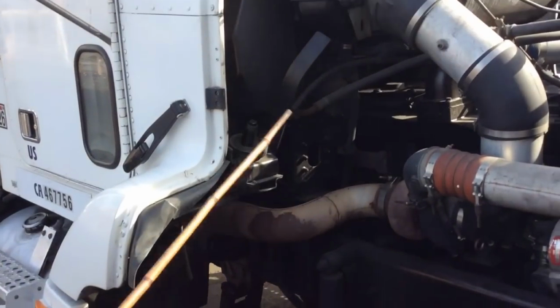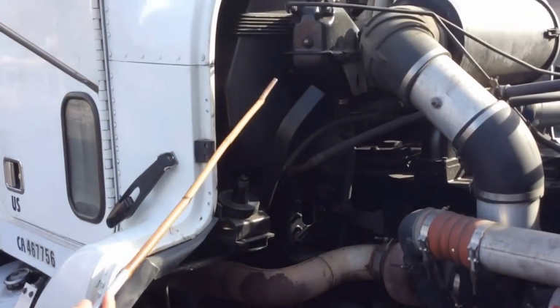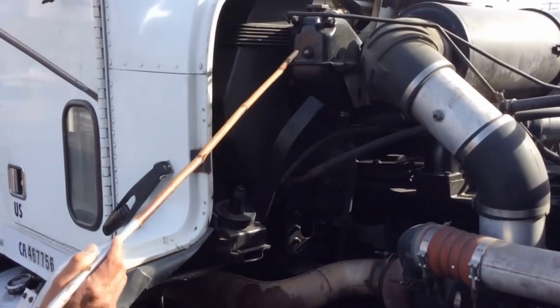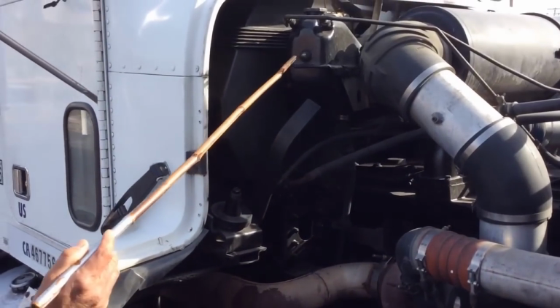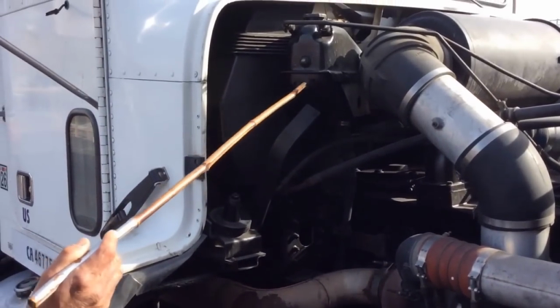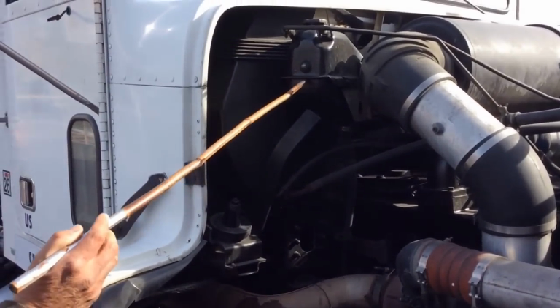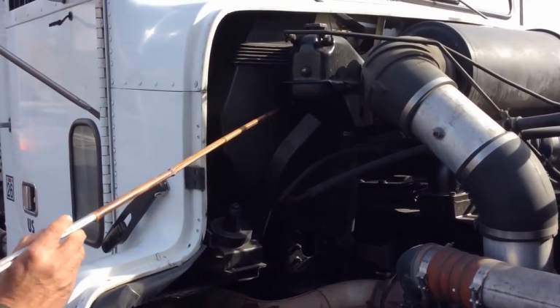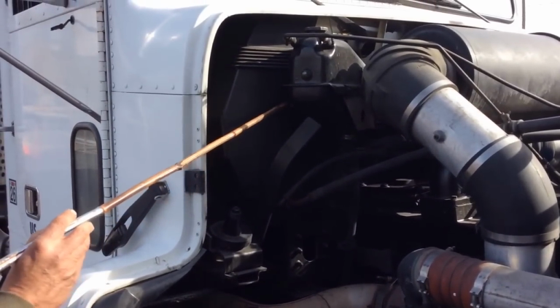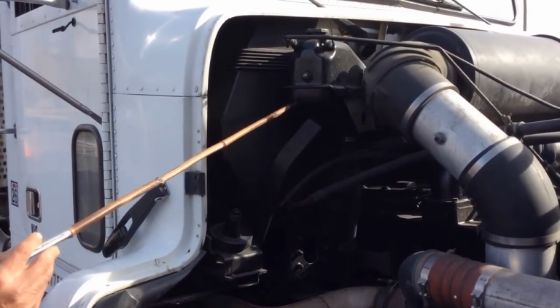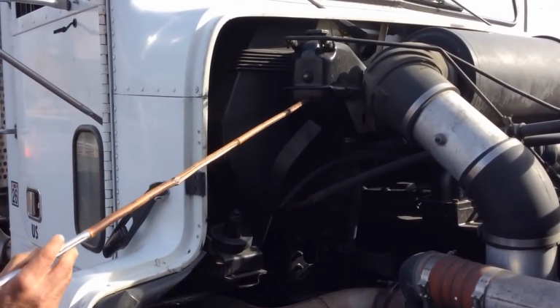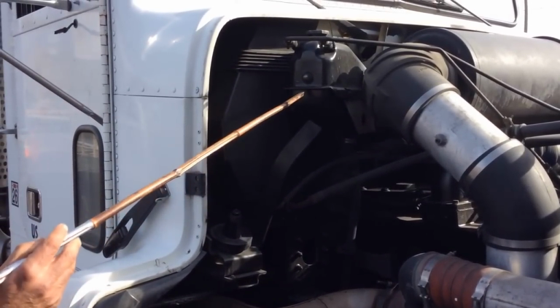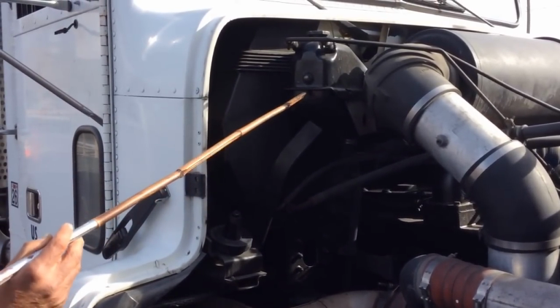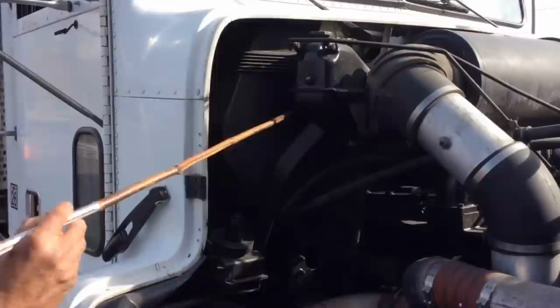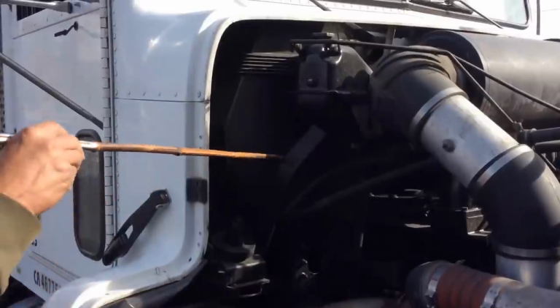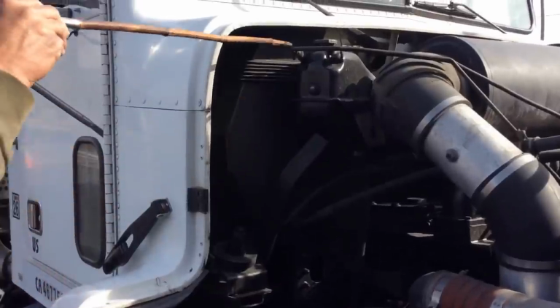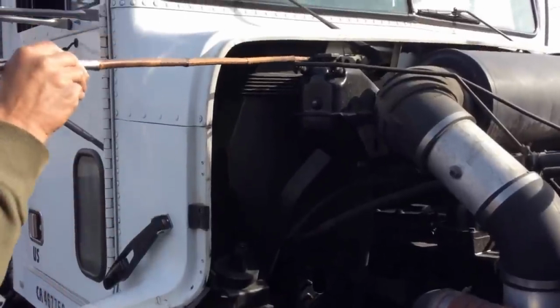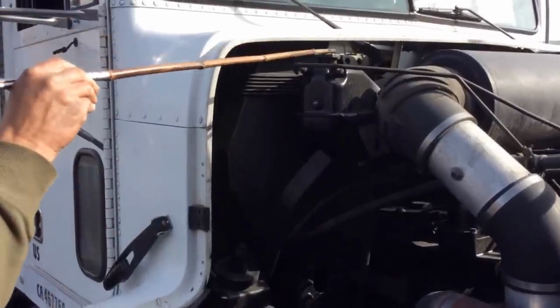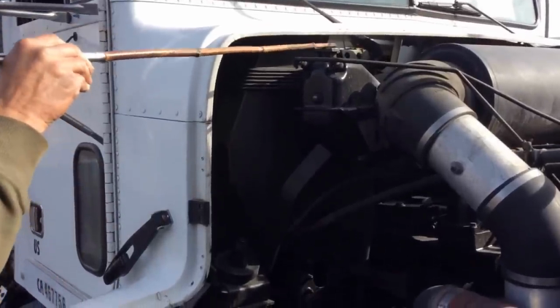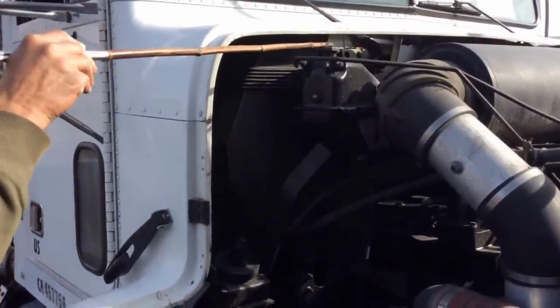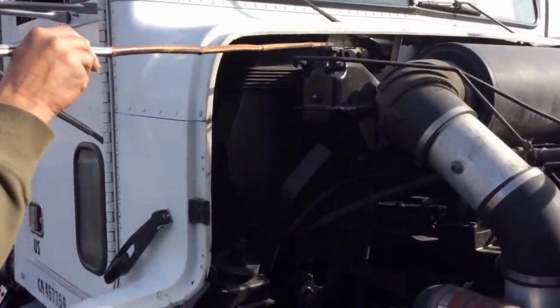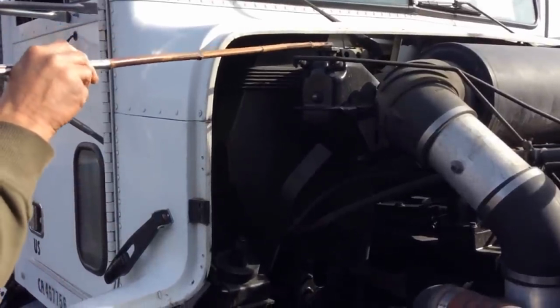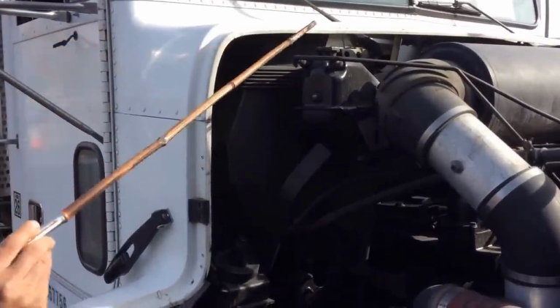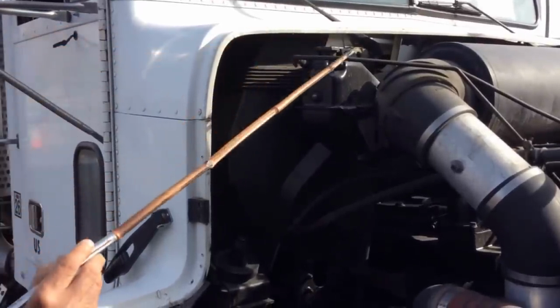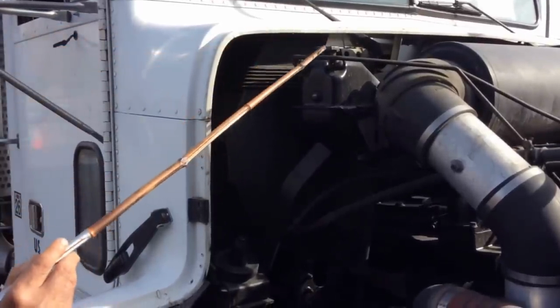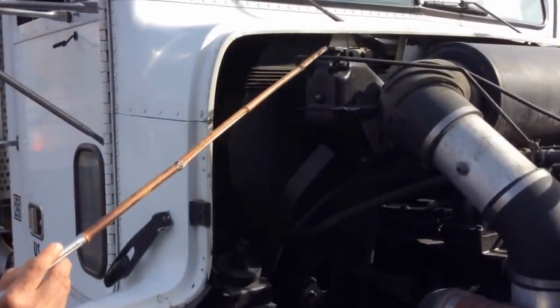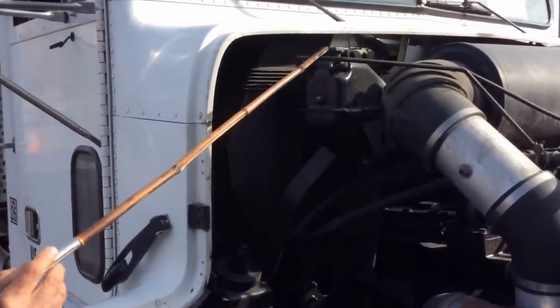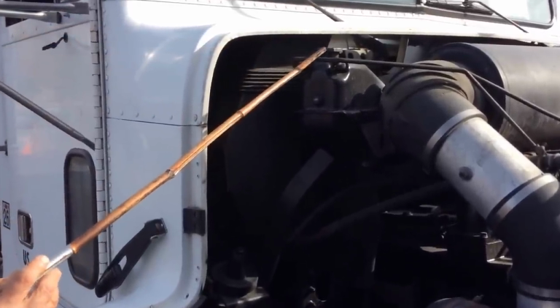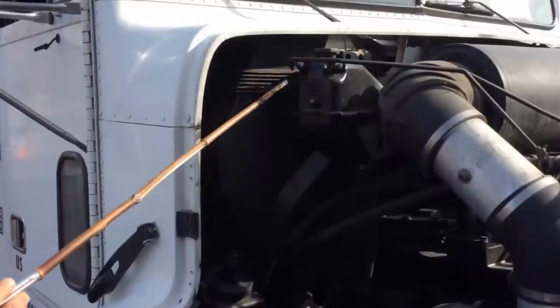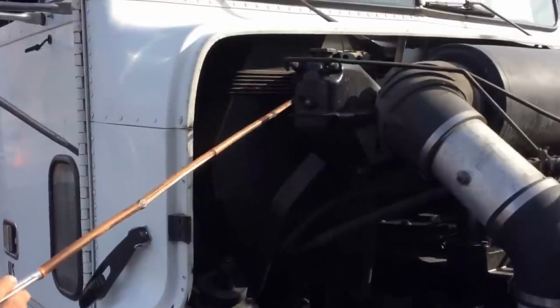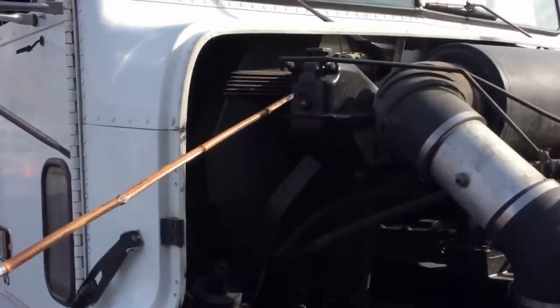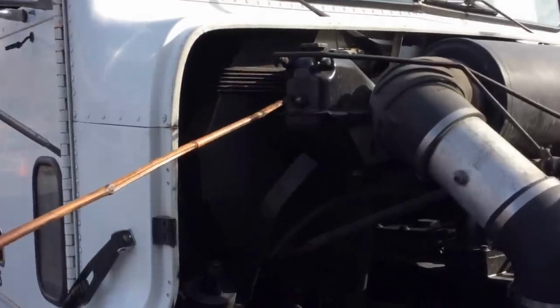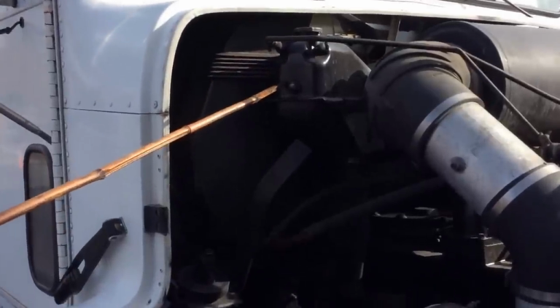Over here we have the water coolant reservoir—no missing bolts, no cracks, no leaks, and always full. The cap is always tight and secured. And the hoses have no cracks, no leaks, and are well secured. It's in good condition.